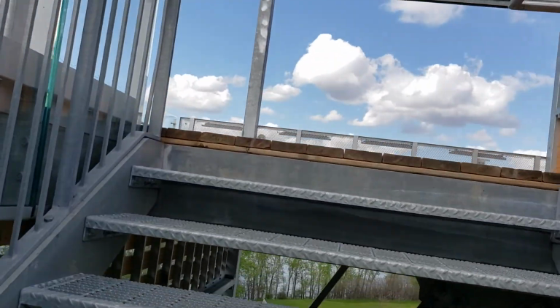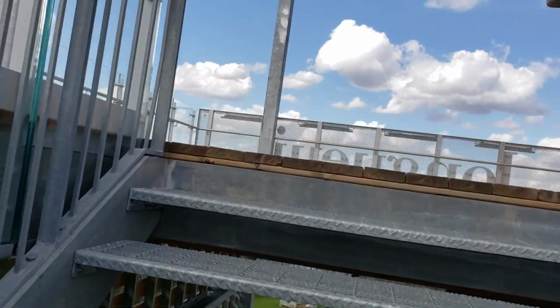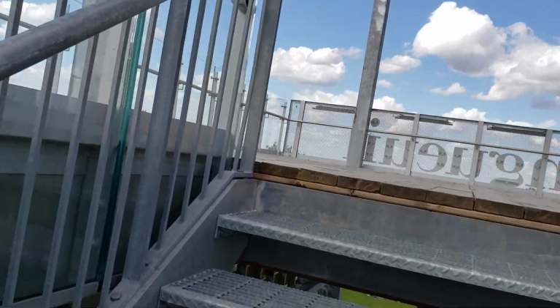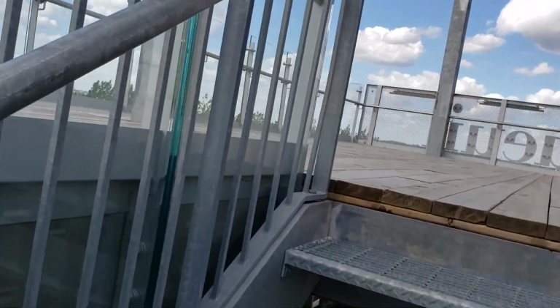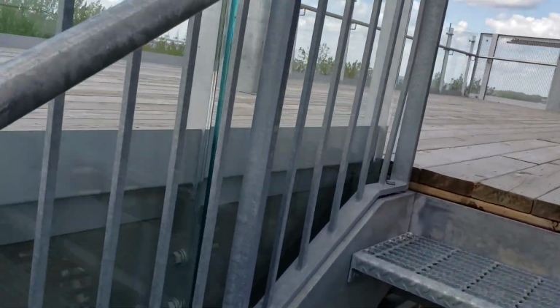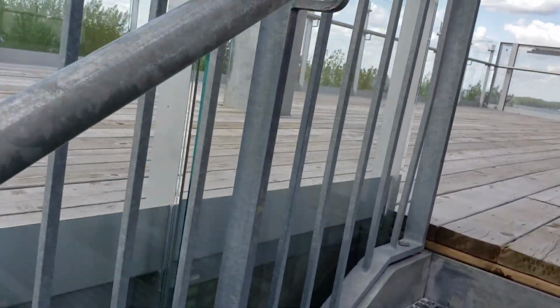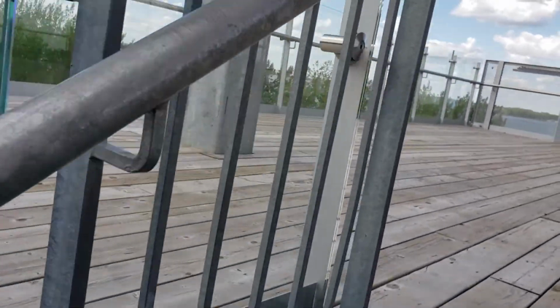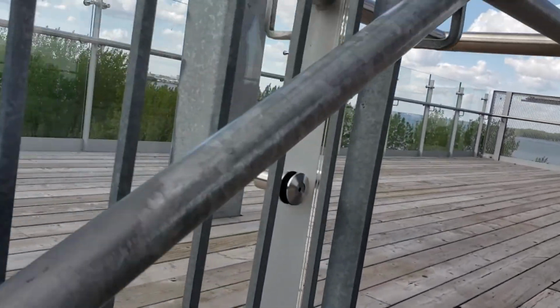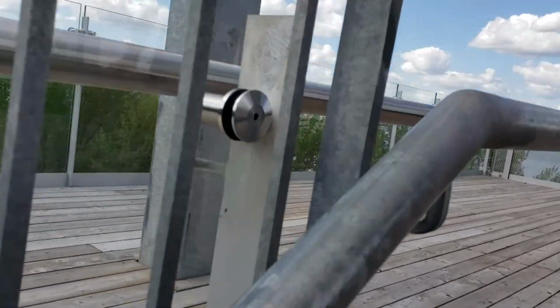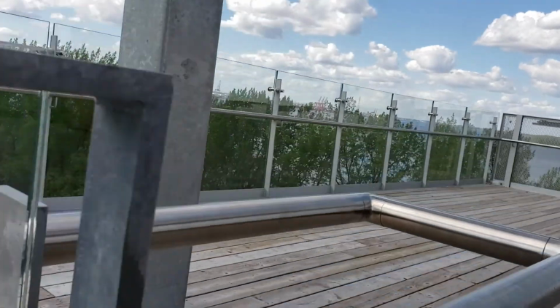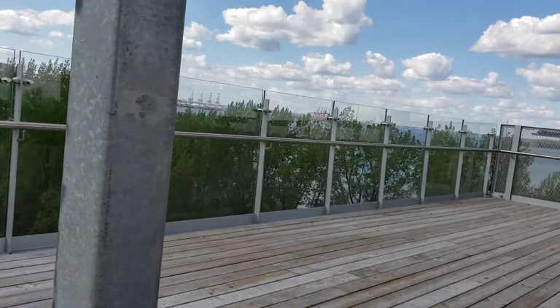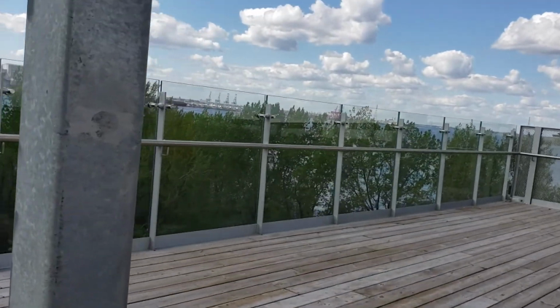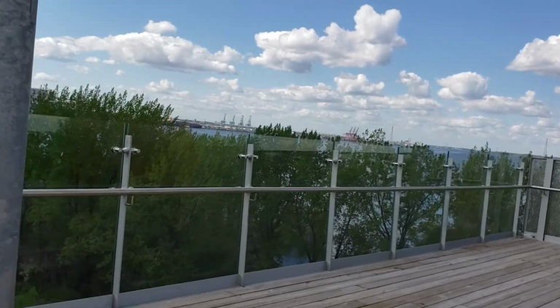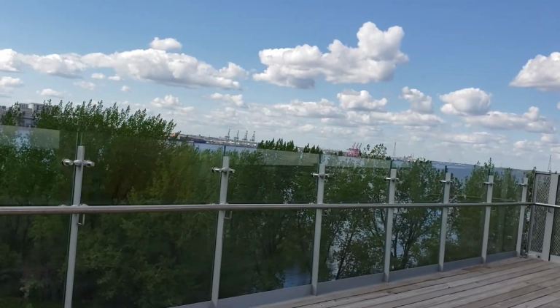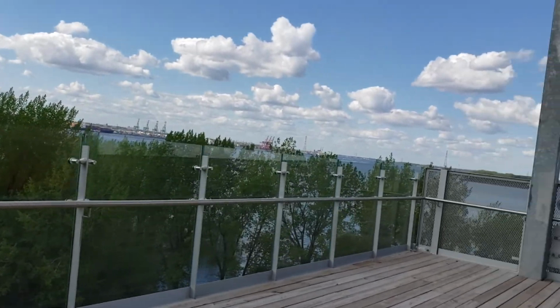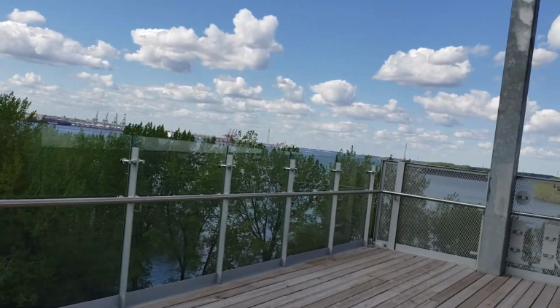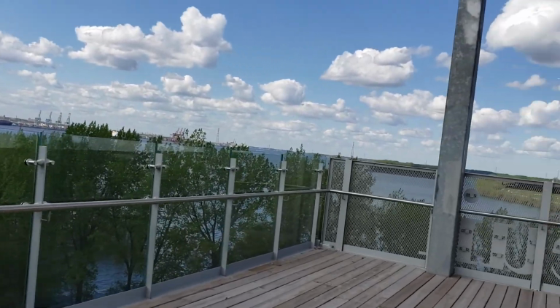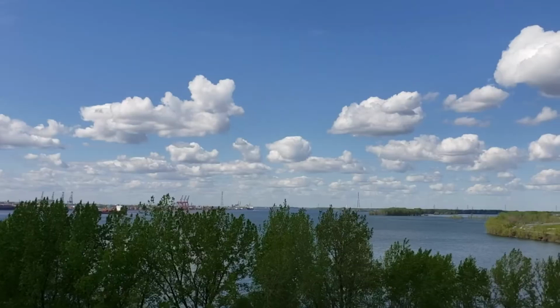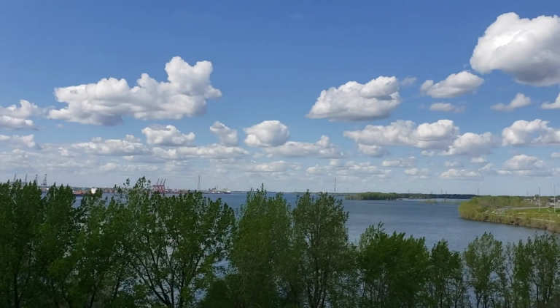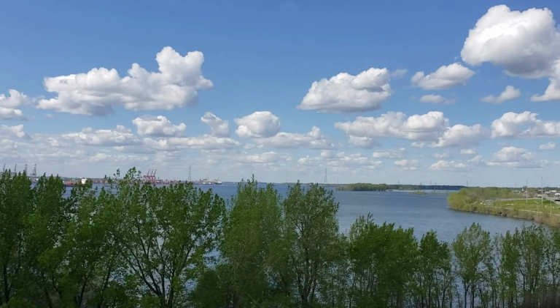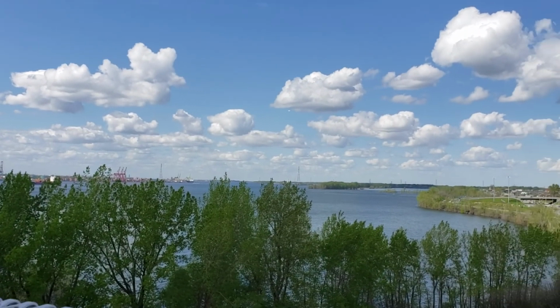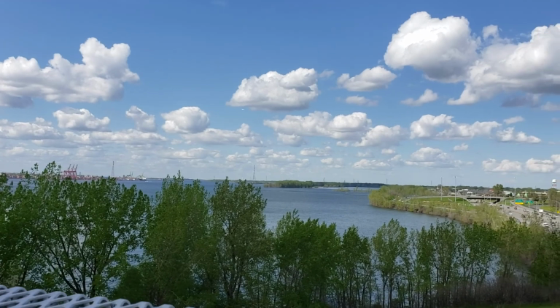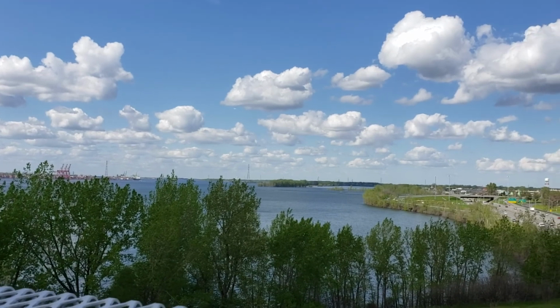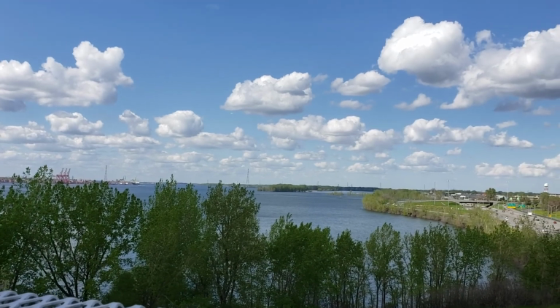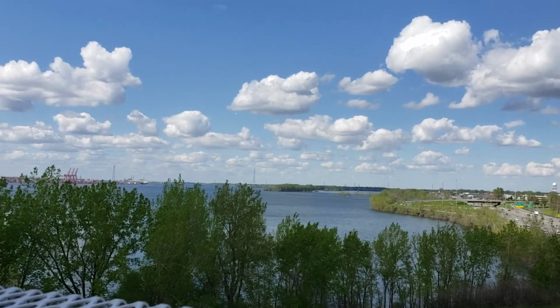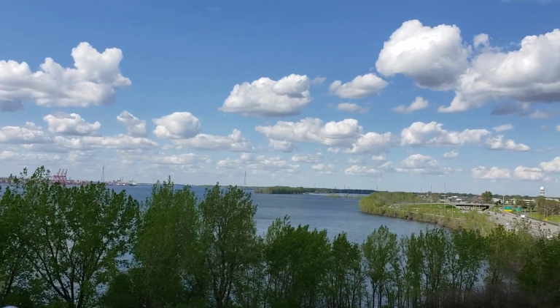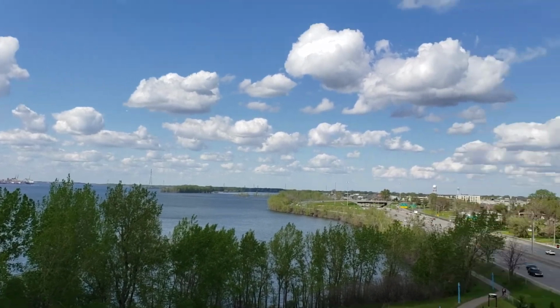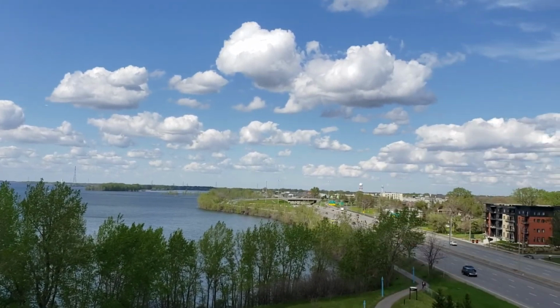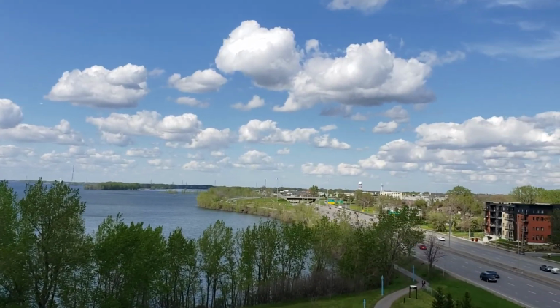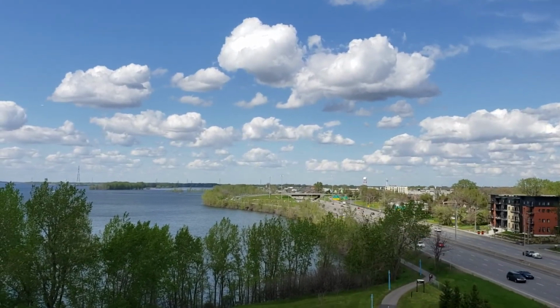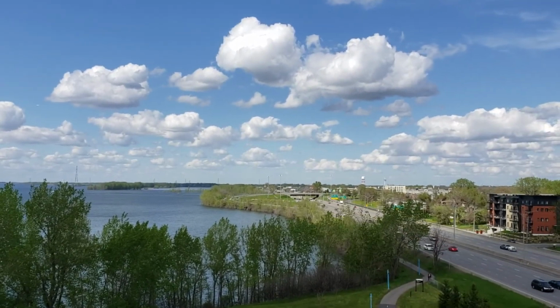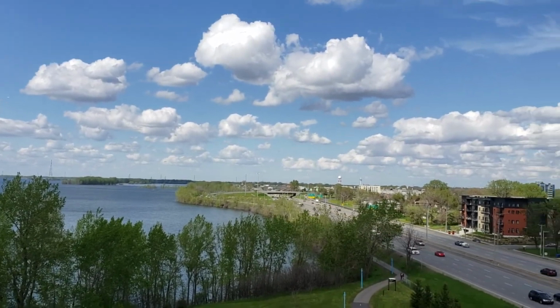All right, so here we are at the top. We're gonna do a look around in the different directions and see what we can see. Just had to catch my breath for a minute there — we're facing east right now.